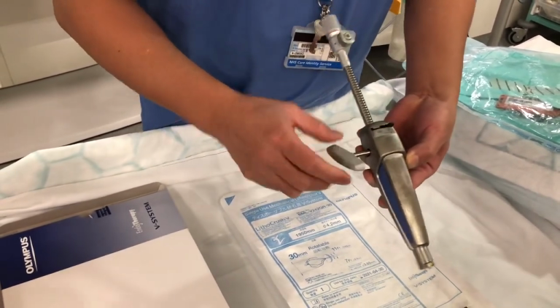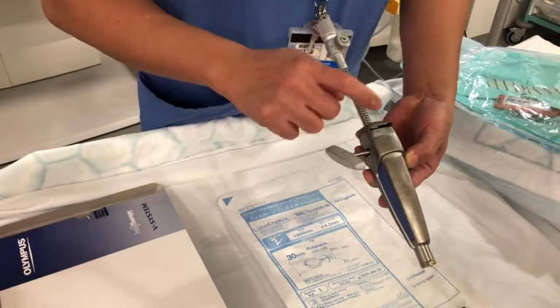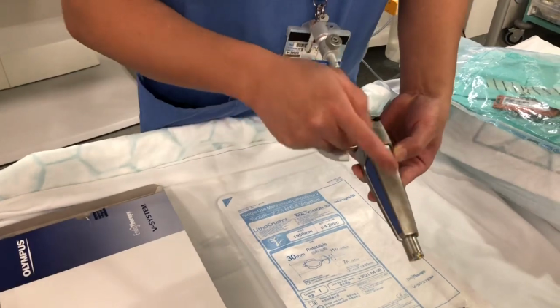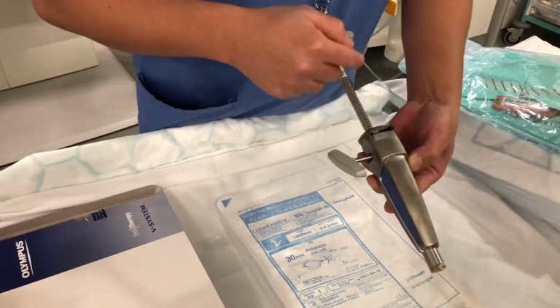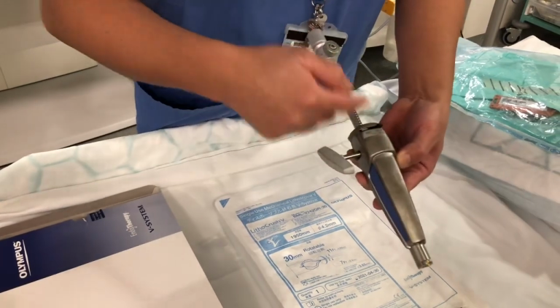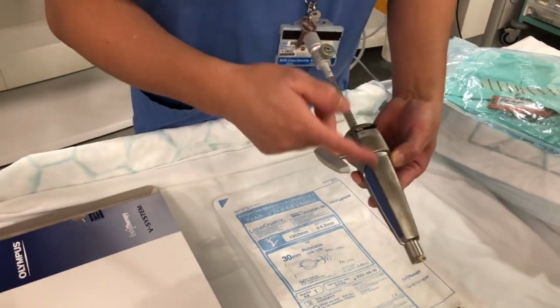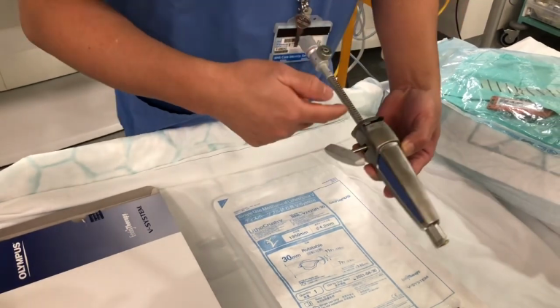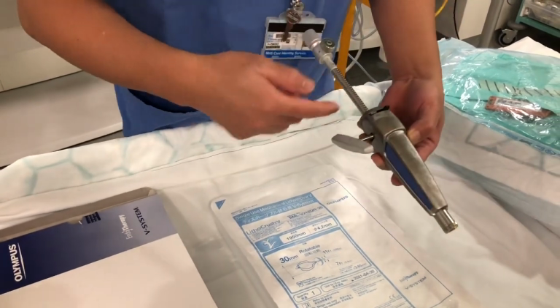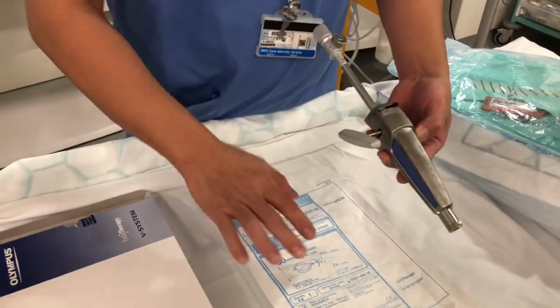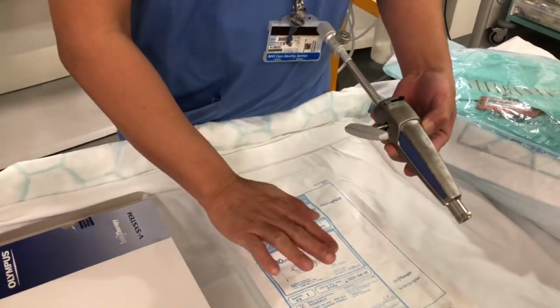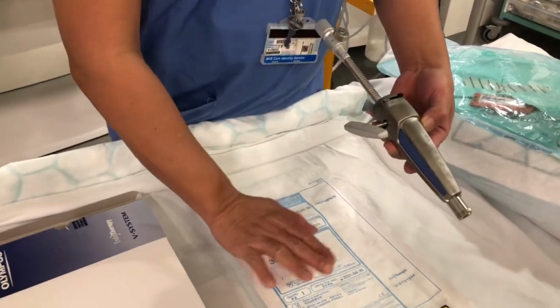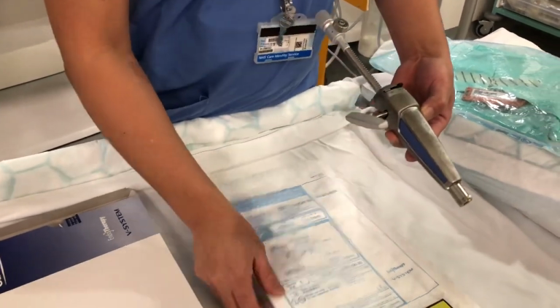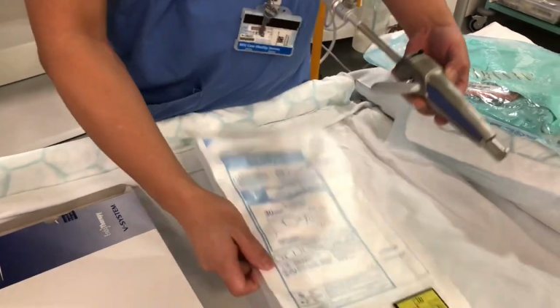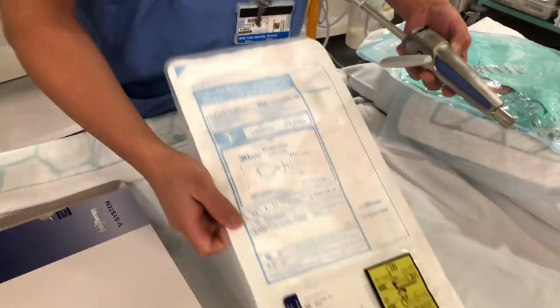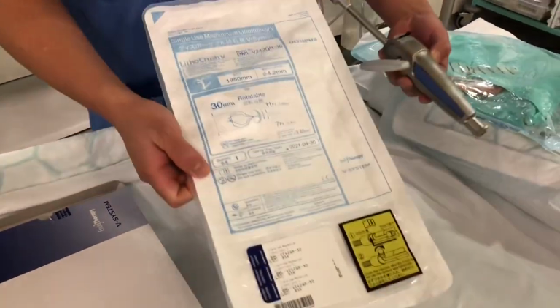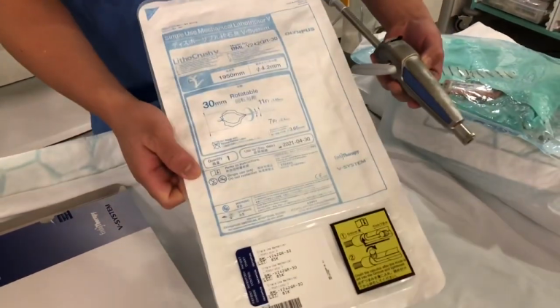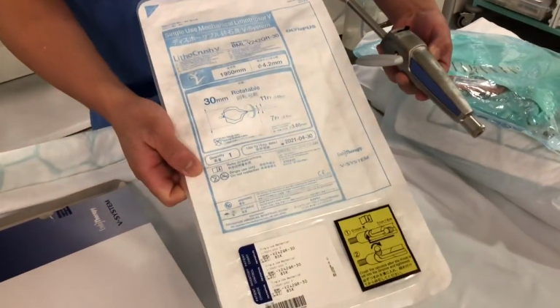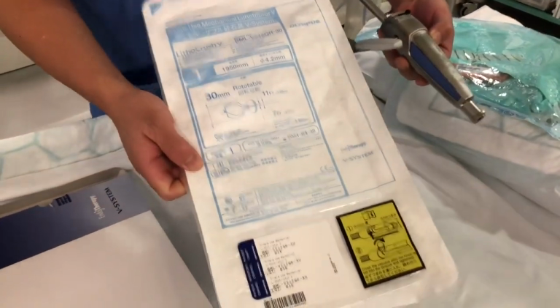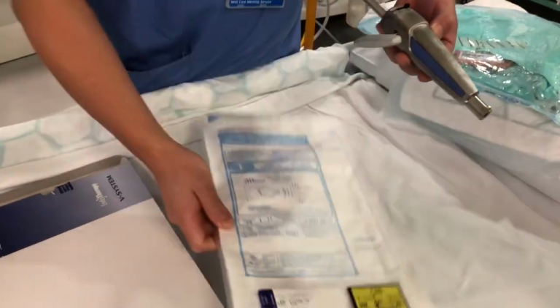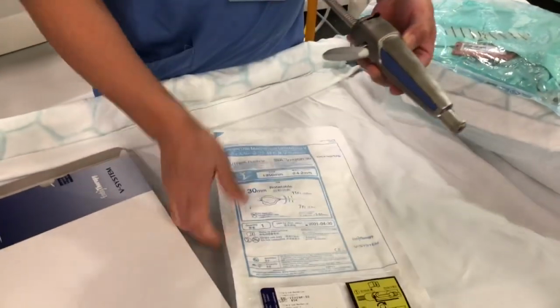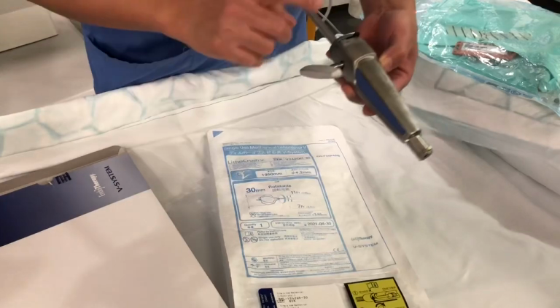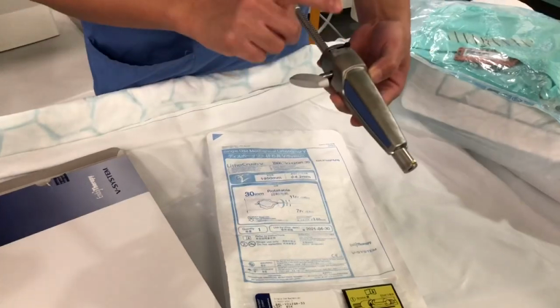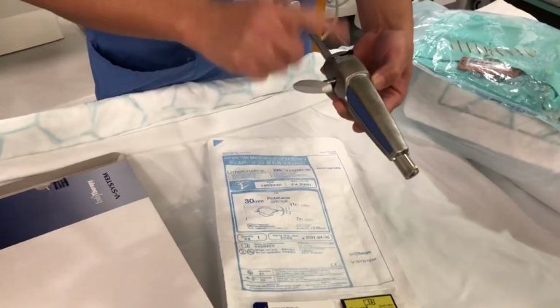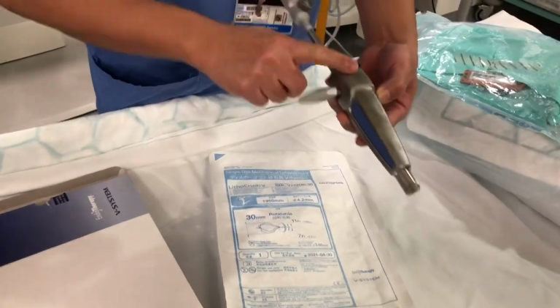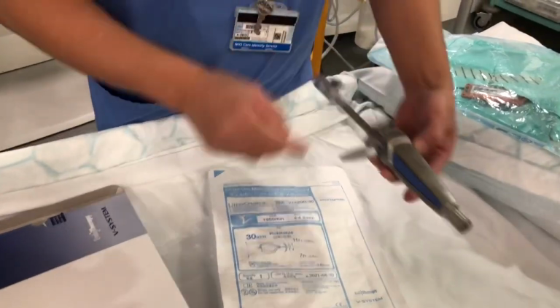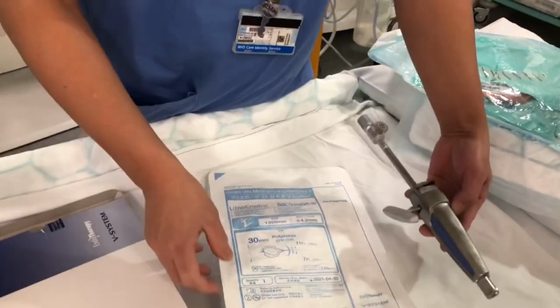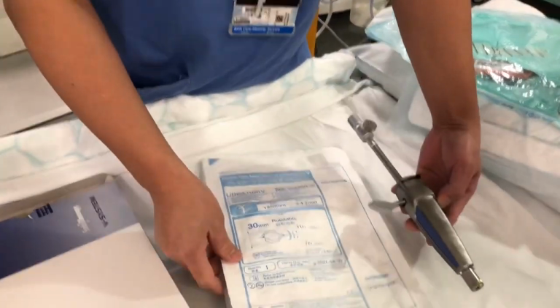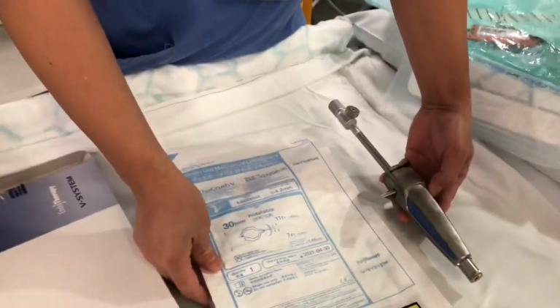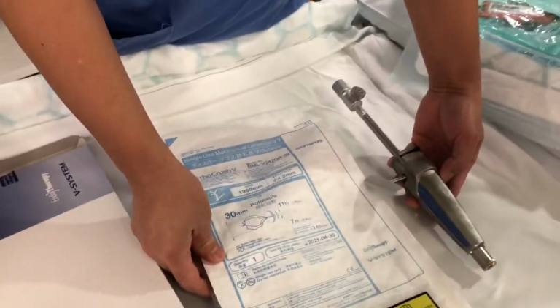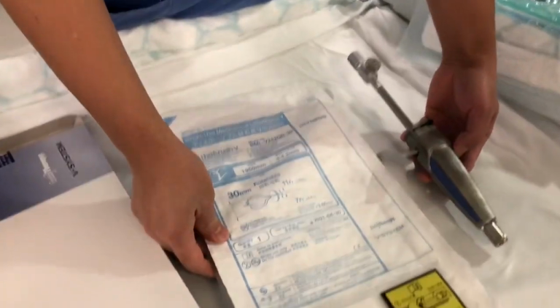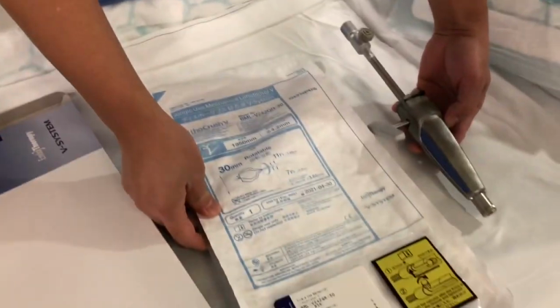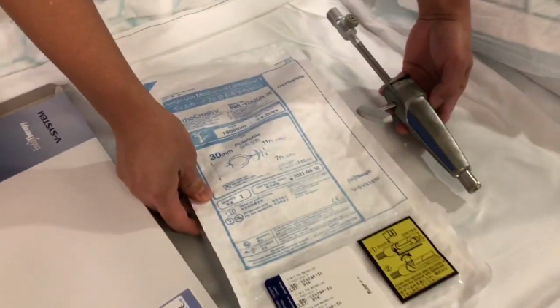So make sure that this is working first before you open the pocket, because you're gonna need this one. So it goes hand in hand.